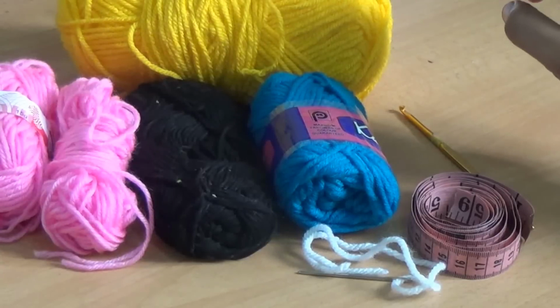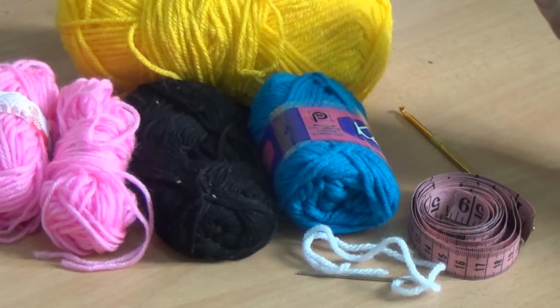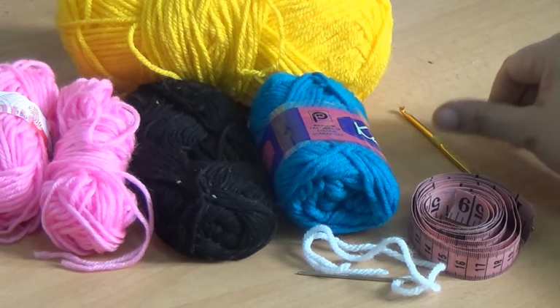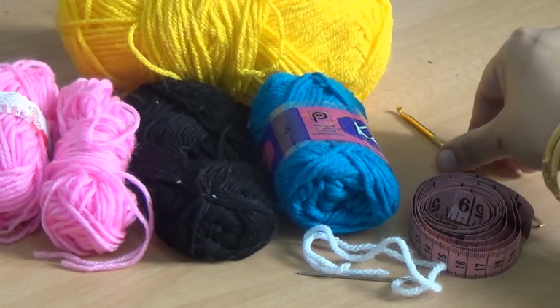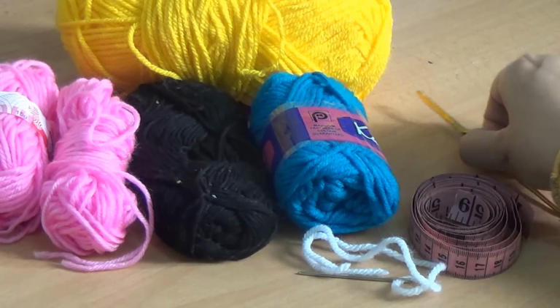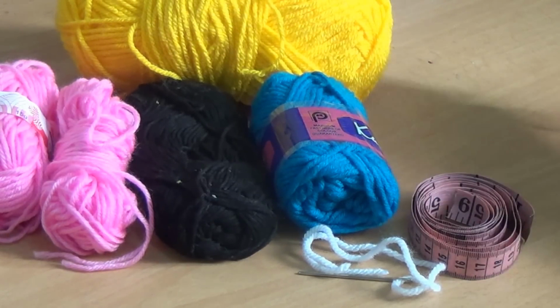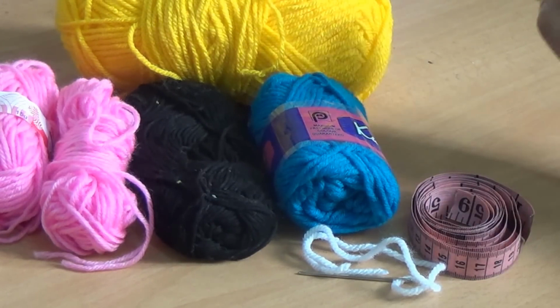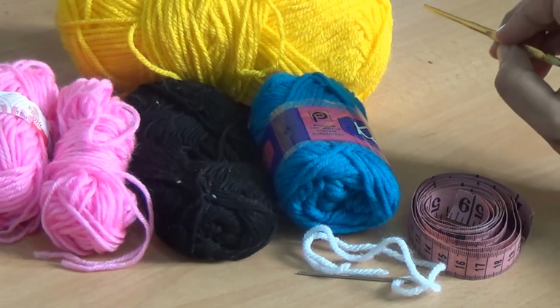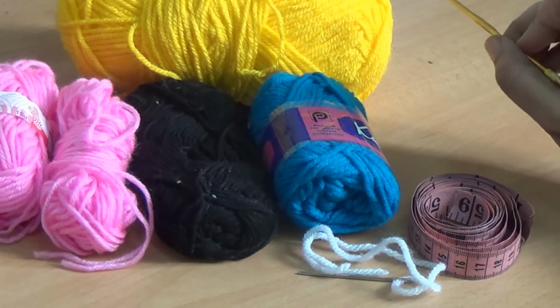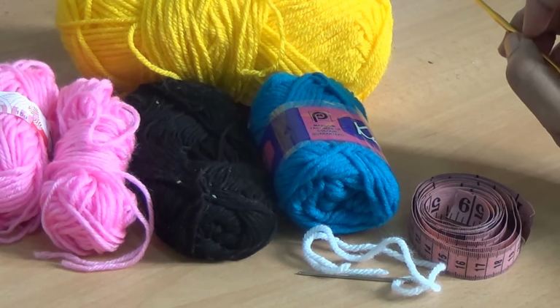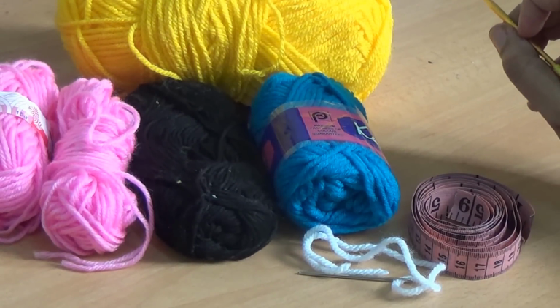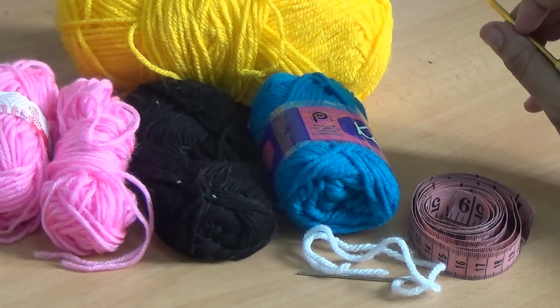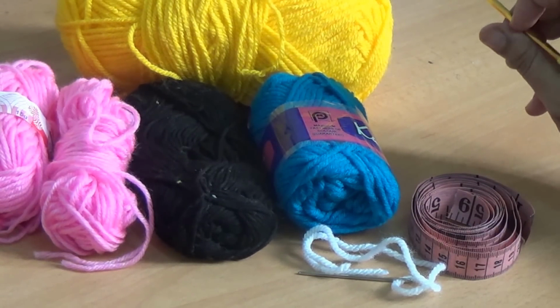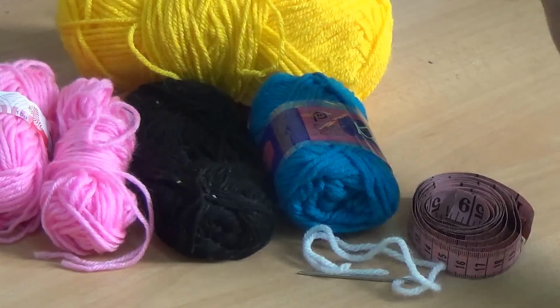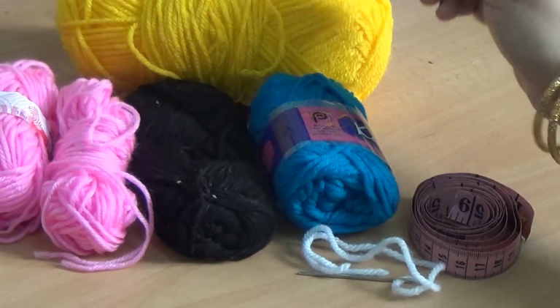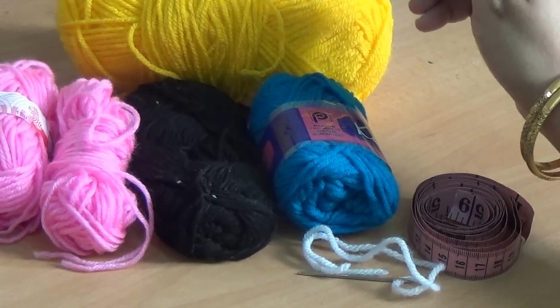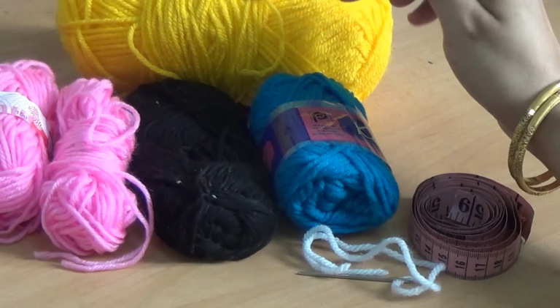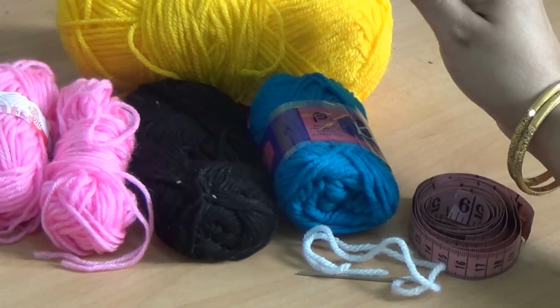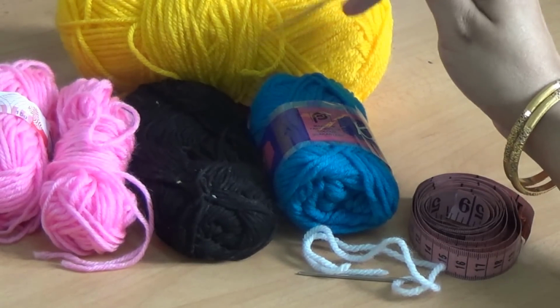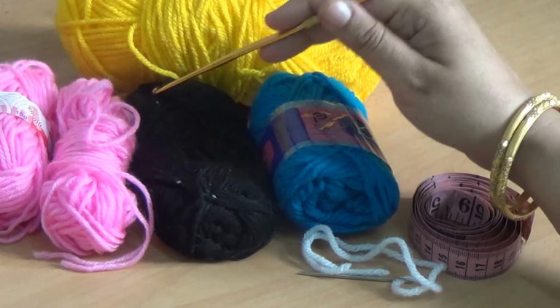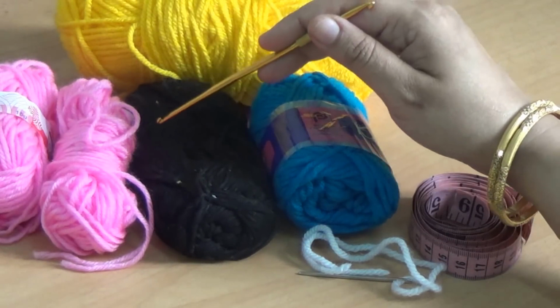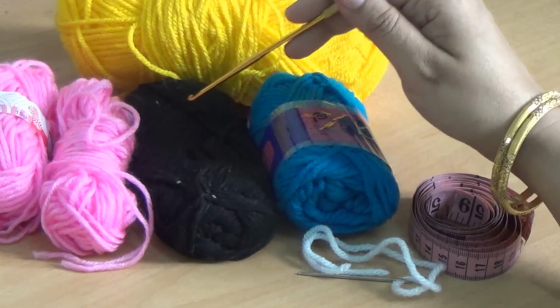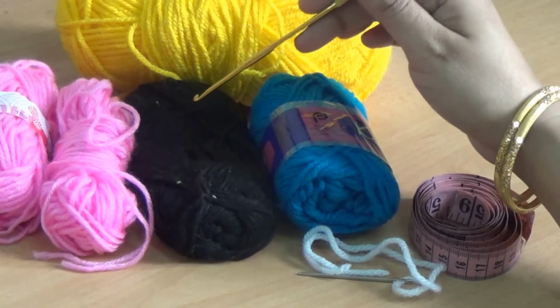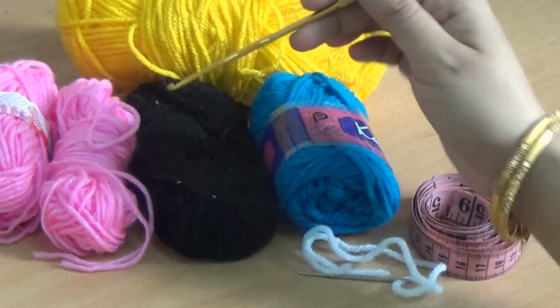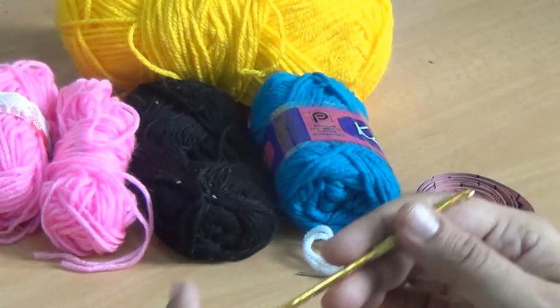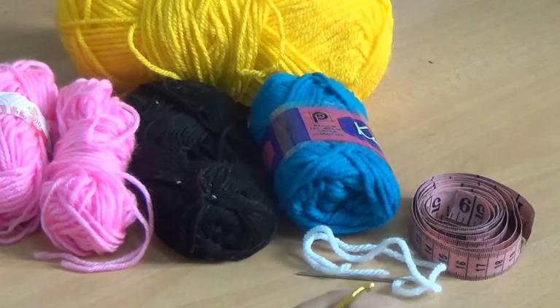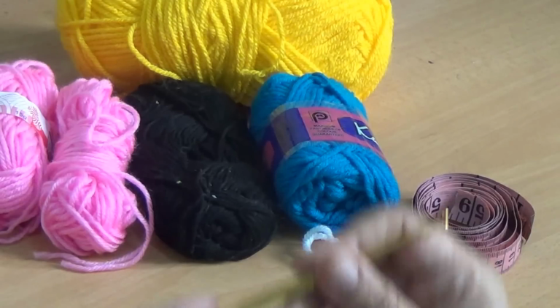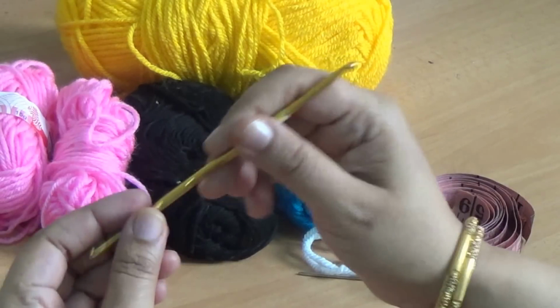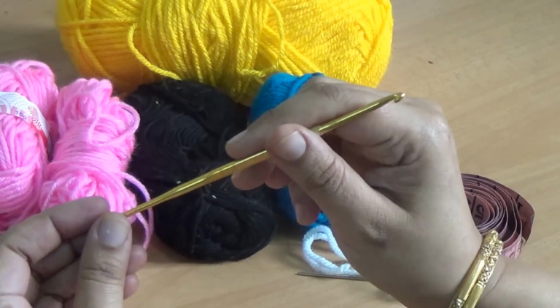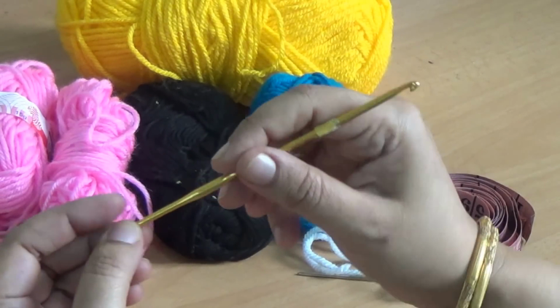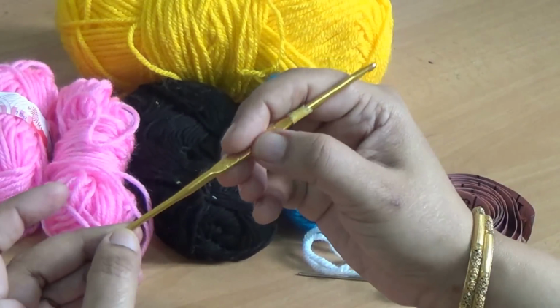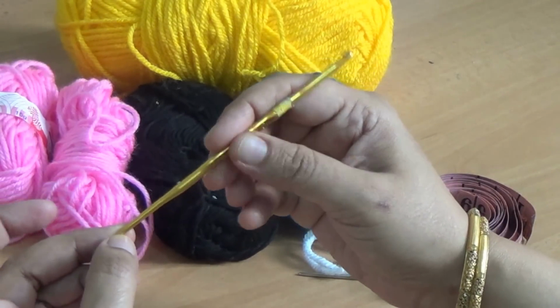Hello friends, today I am going to show you how to make the crochet minion cap for girls. For this pattern I am using 4 colors of yarn and a 4mm crochet hook. Let us start first.